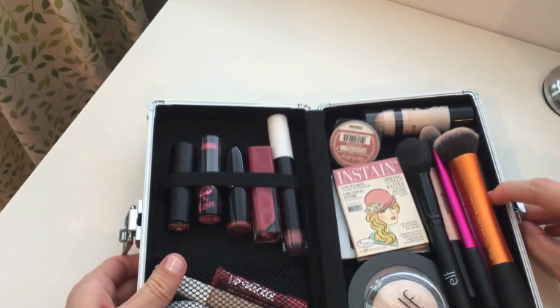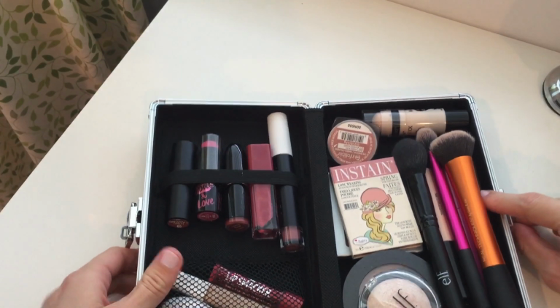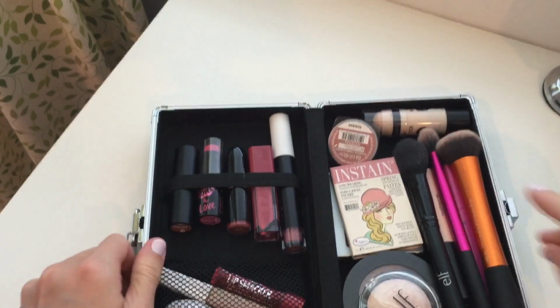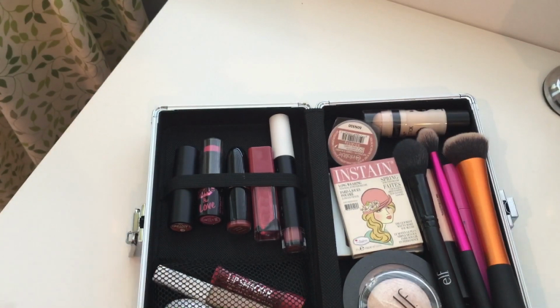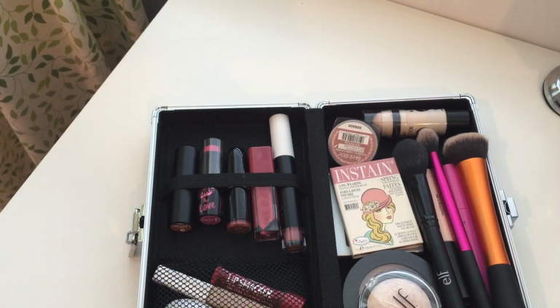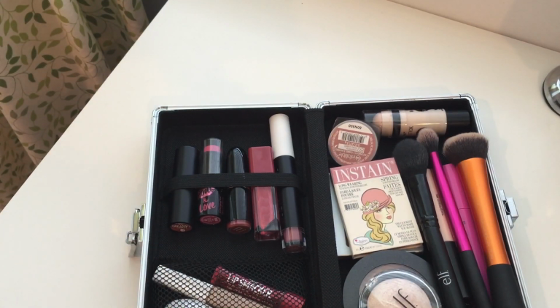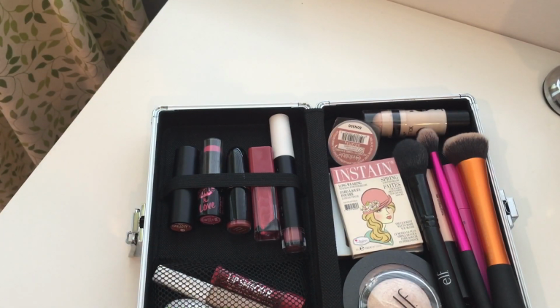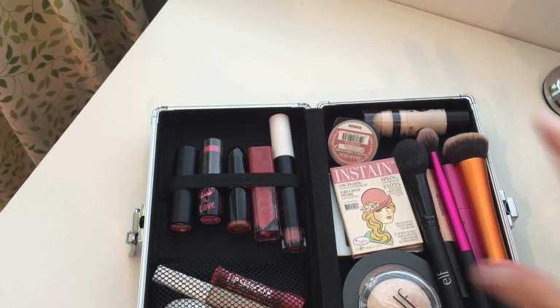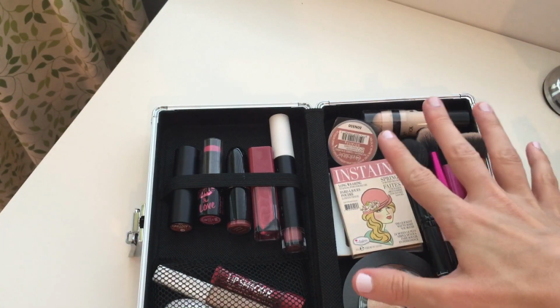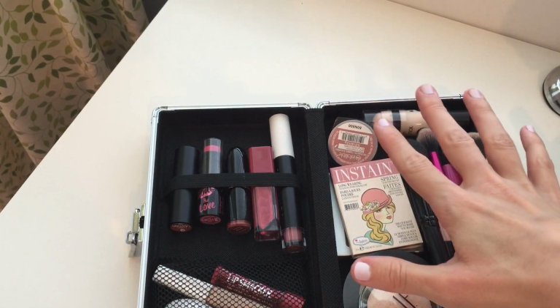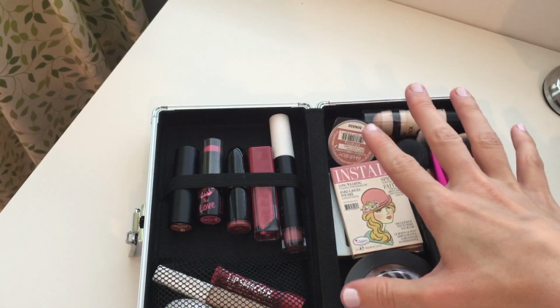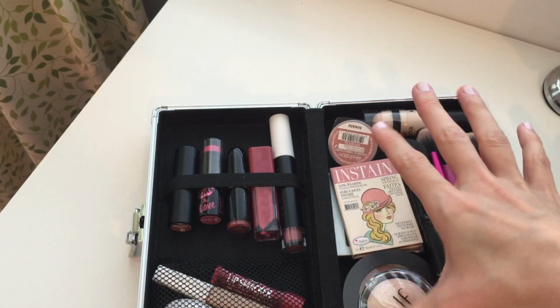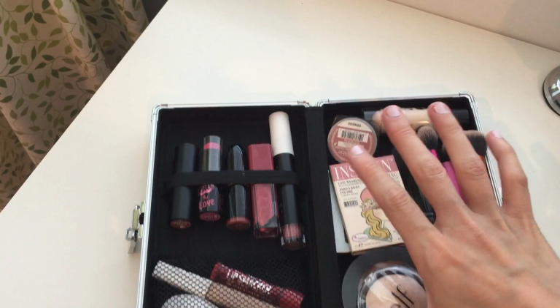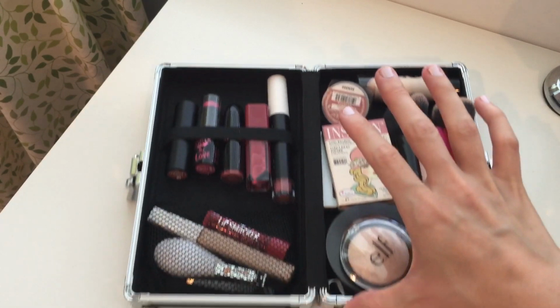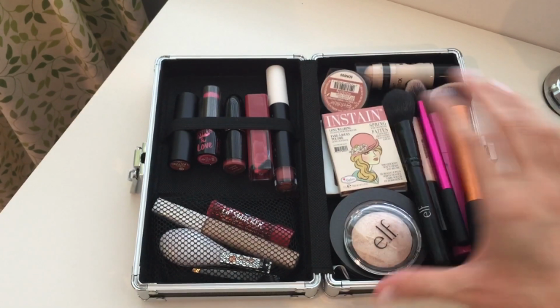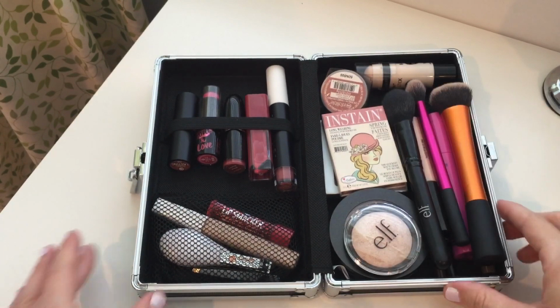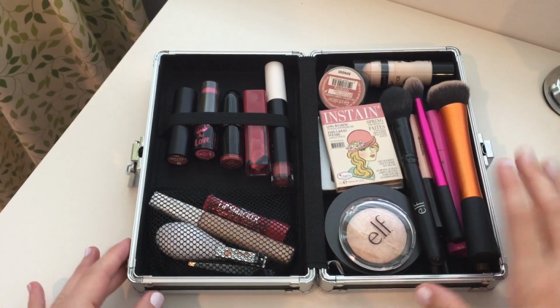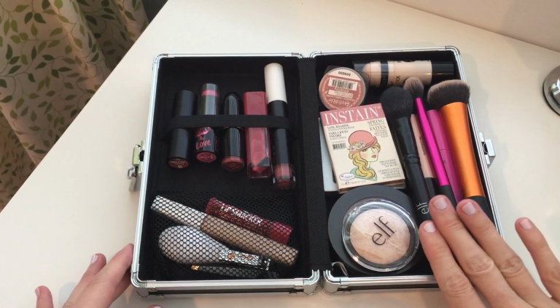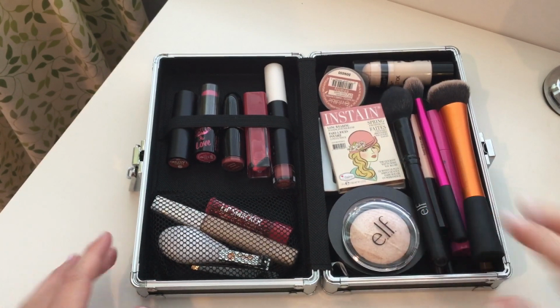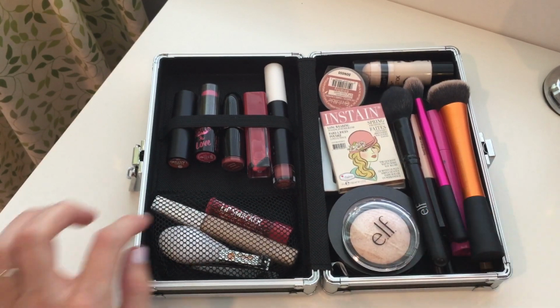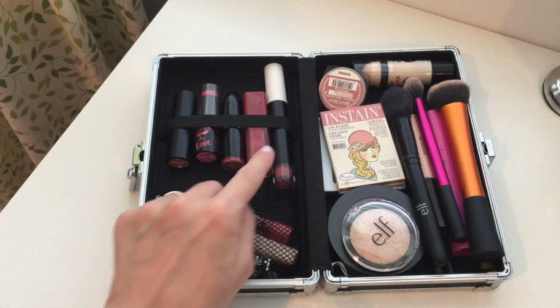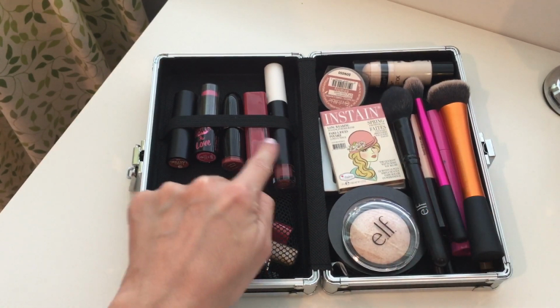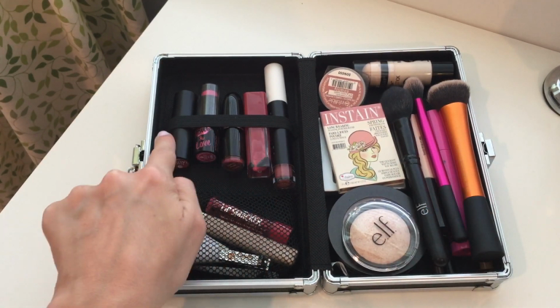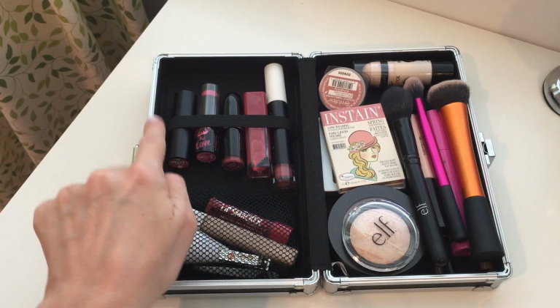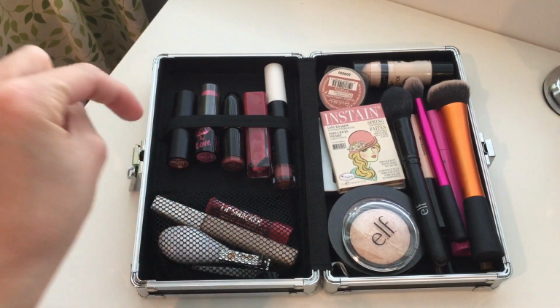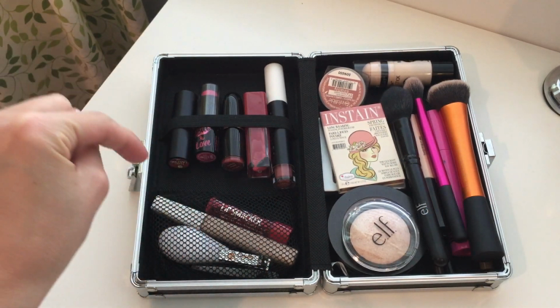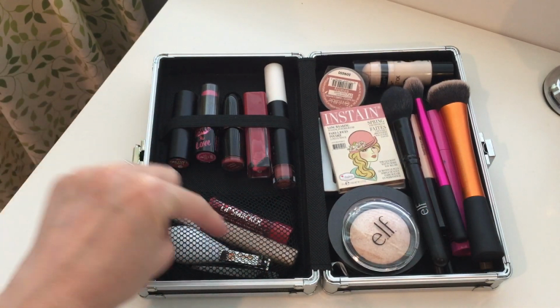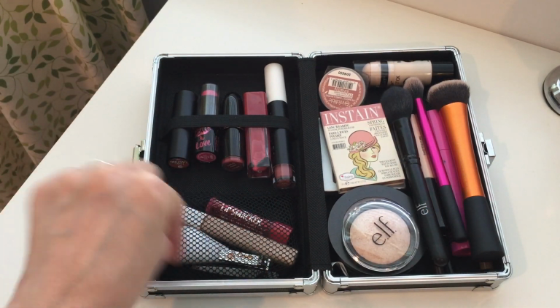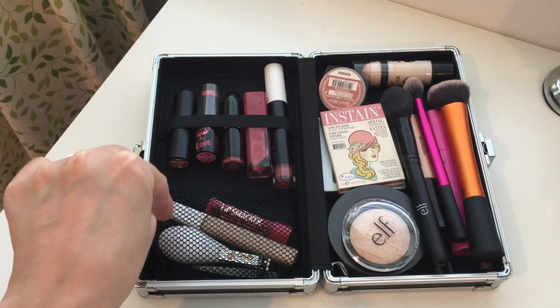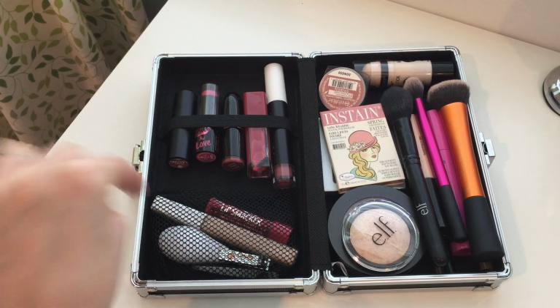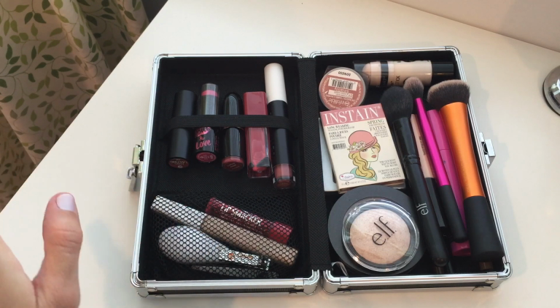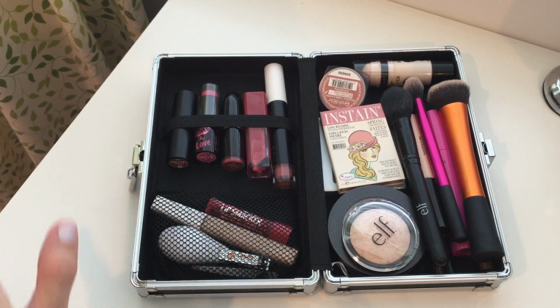So this is the stuff I use every single day on this side. On the other side are some extra lip products and things I don't use all the time.